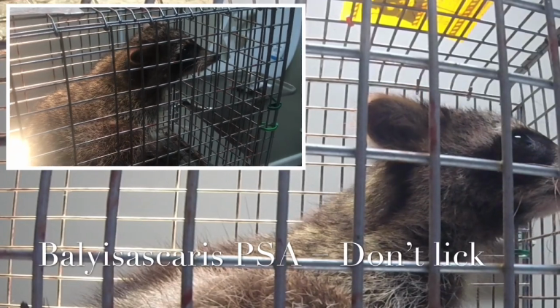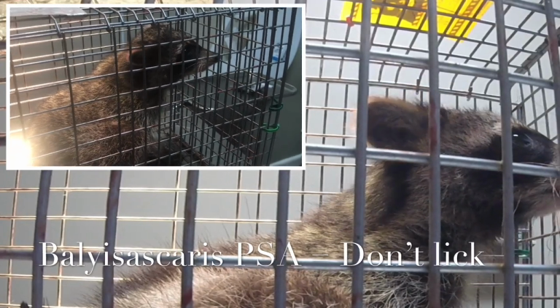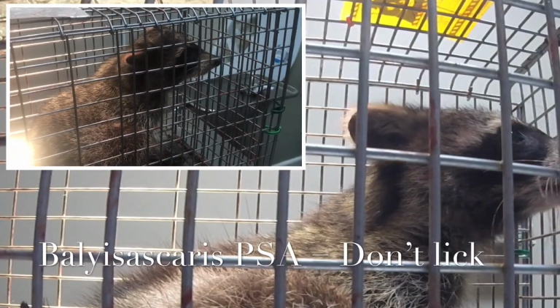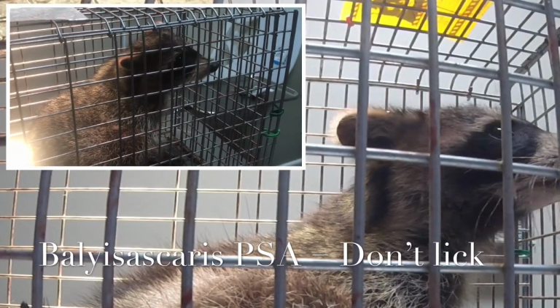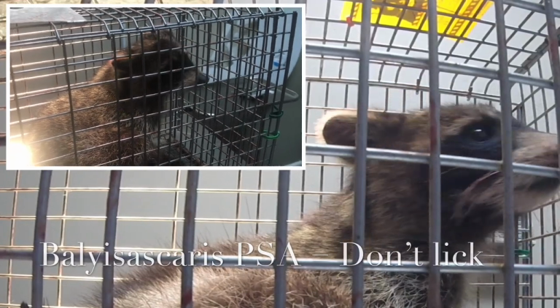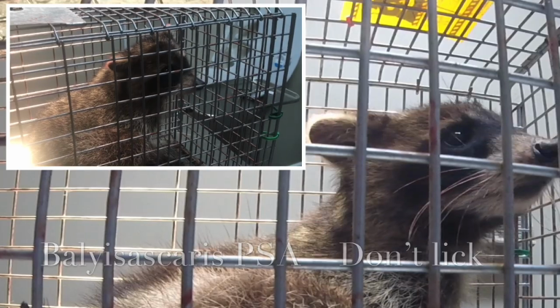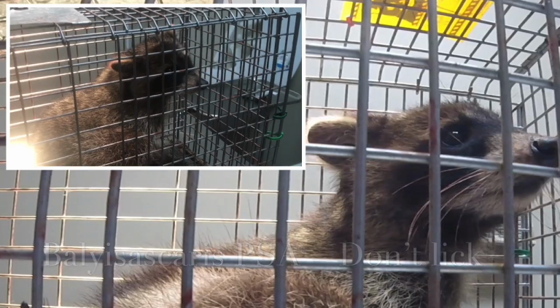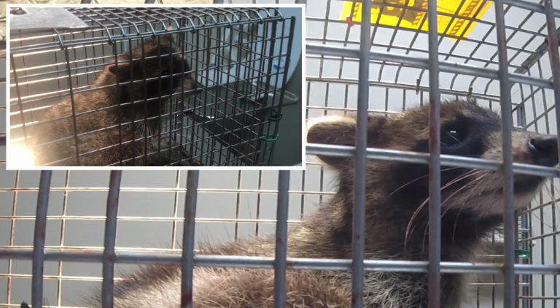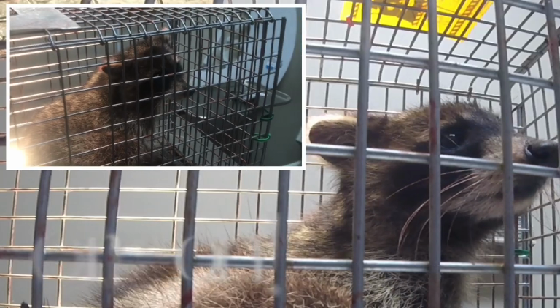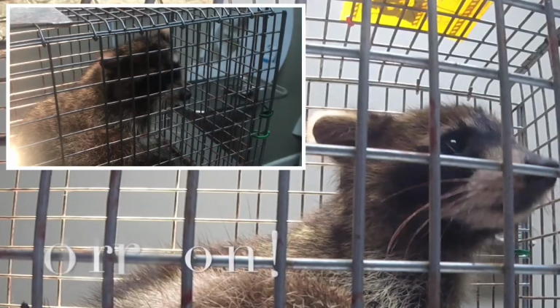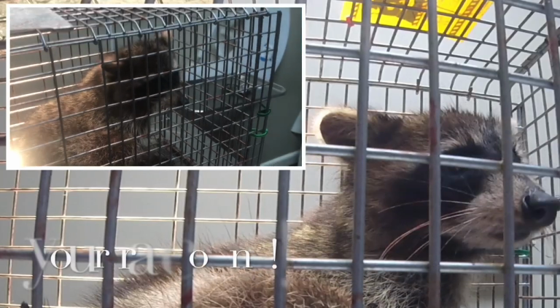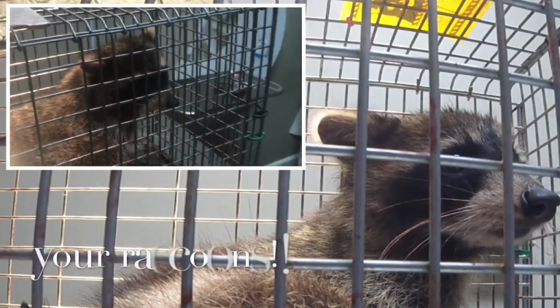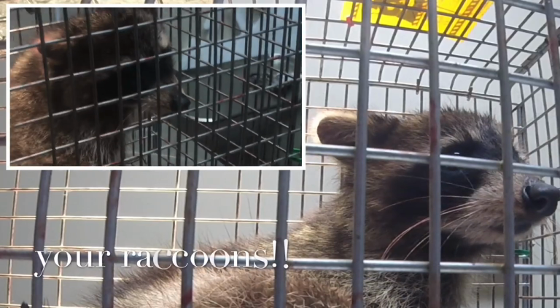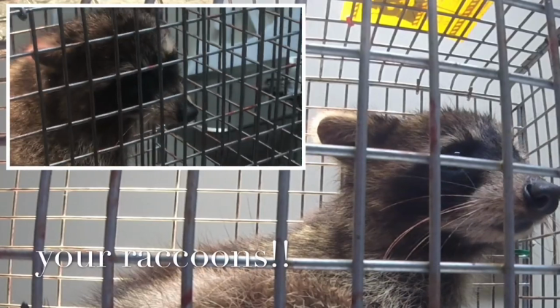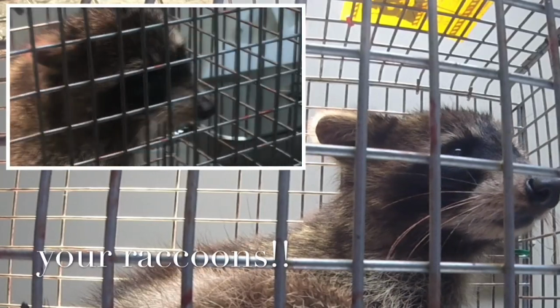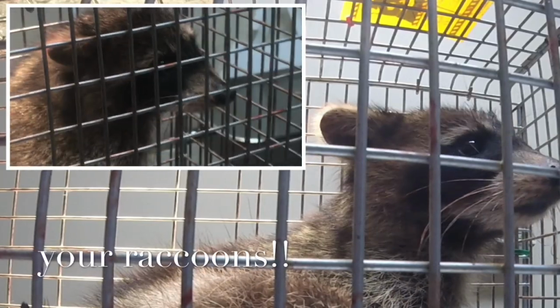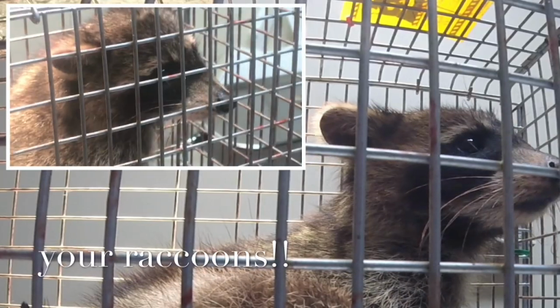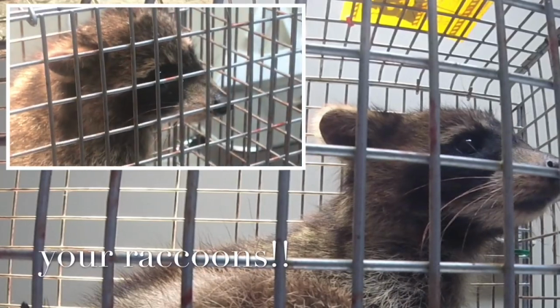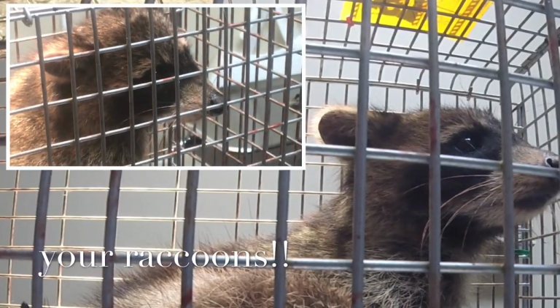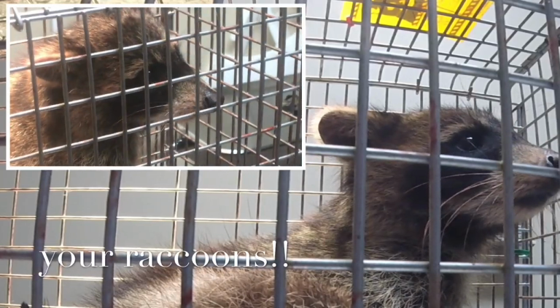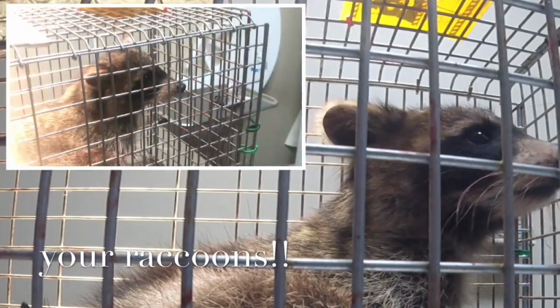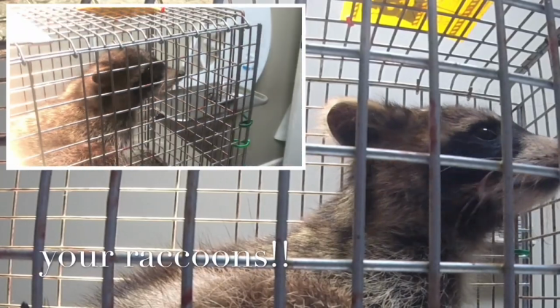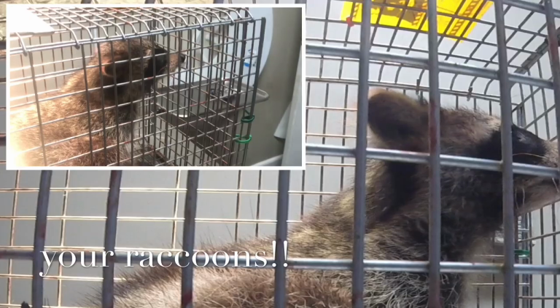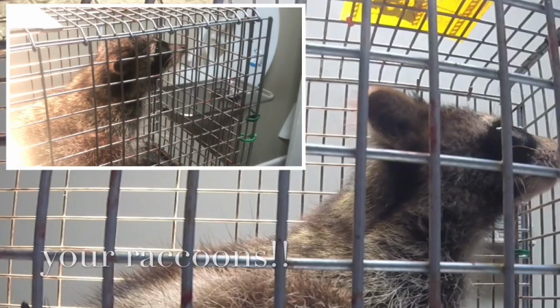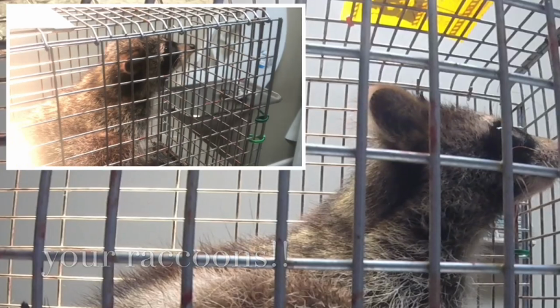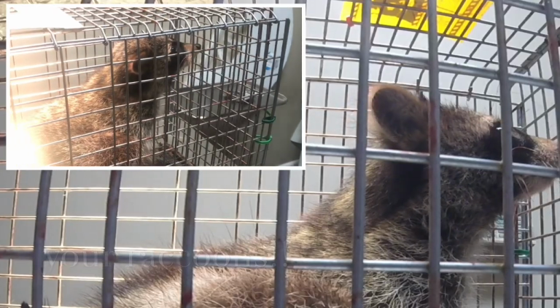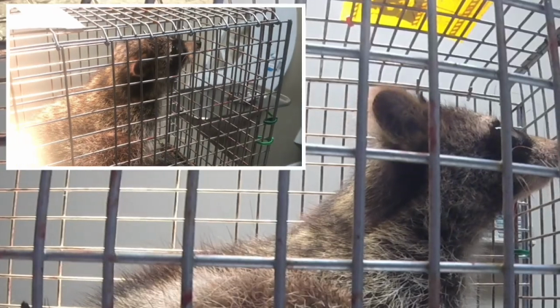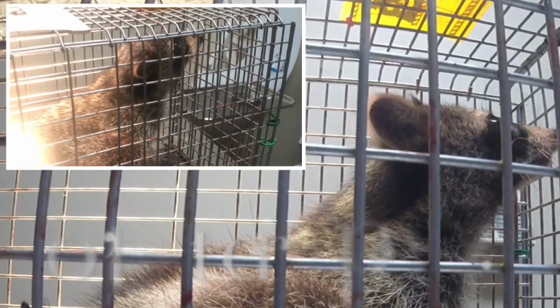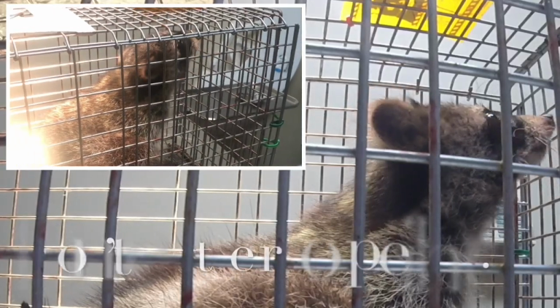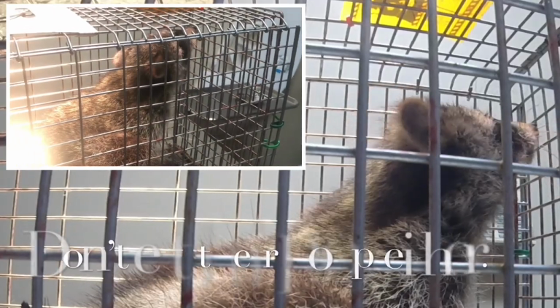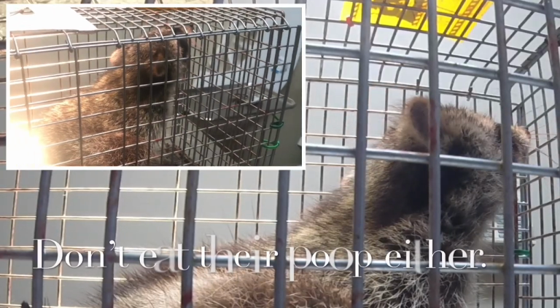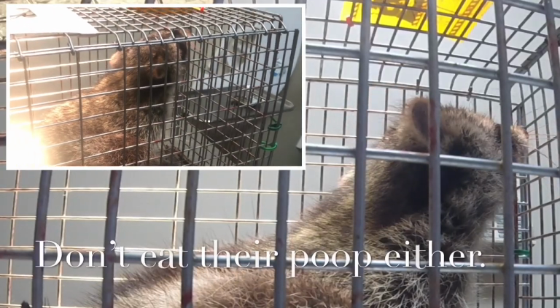Because he's a raccoon, he gets paralyzed. These guys have Baylisascaris naturally, which affects the brain. So don't lick your raccoon.